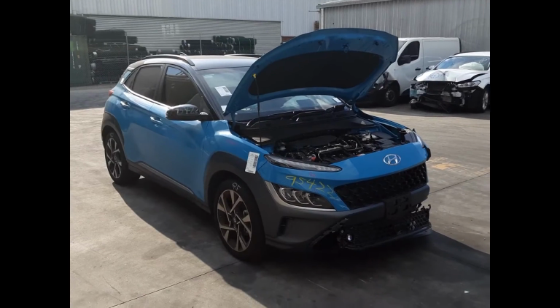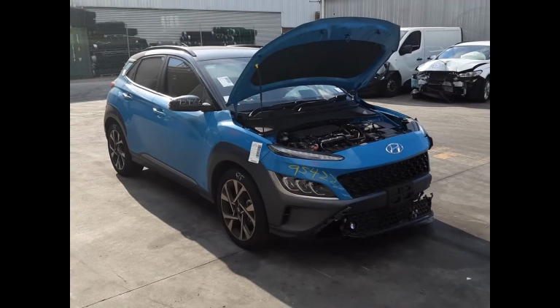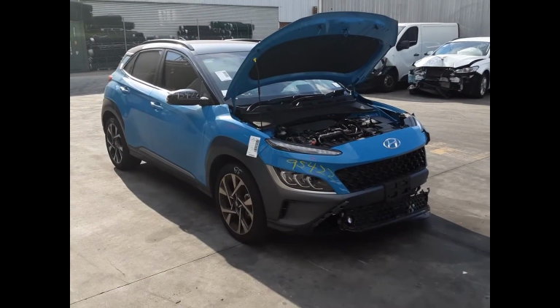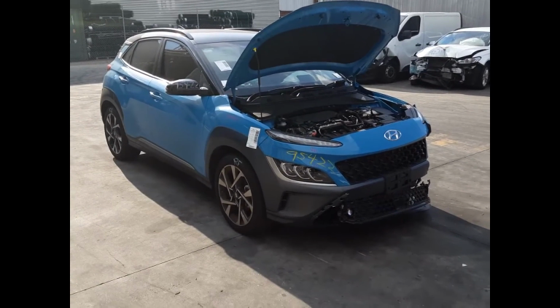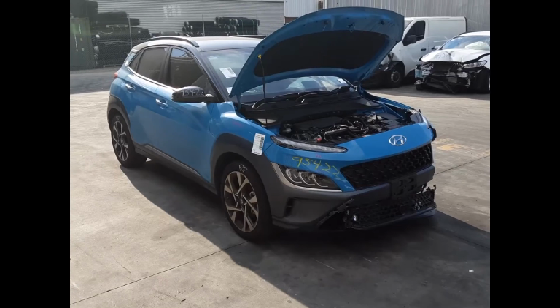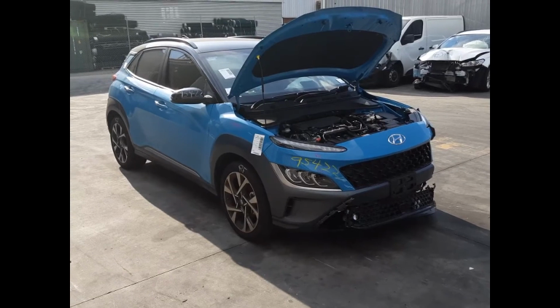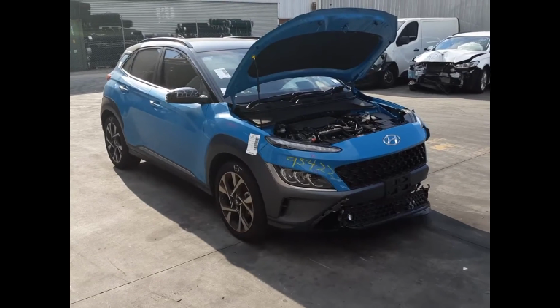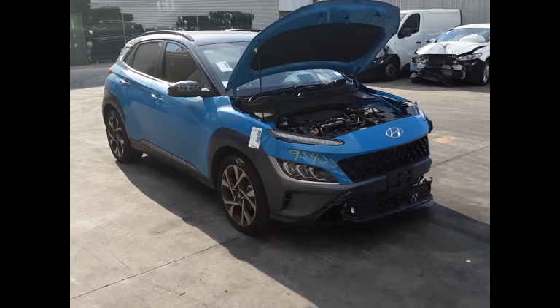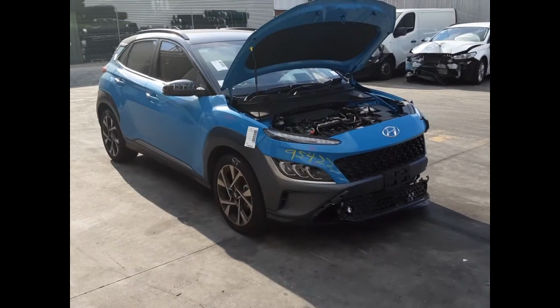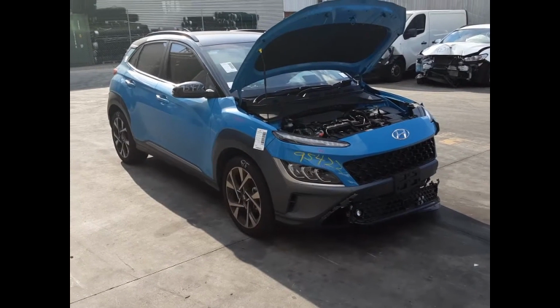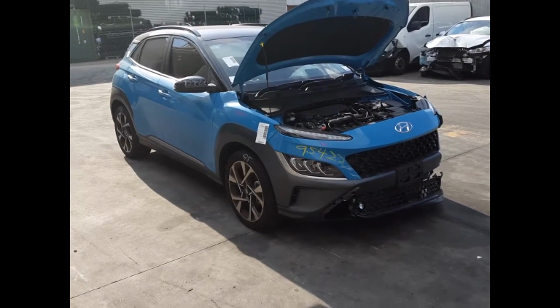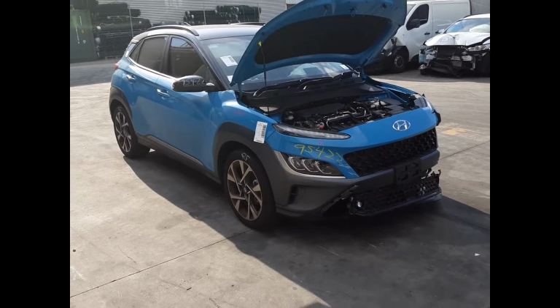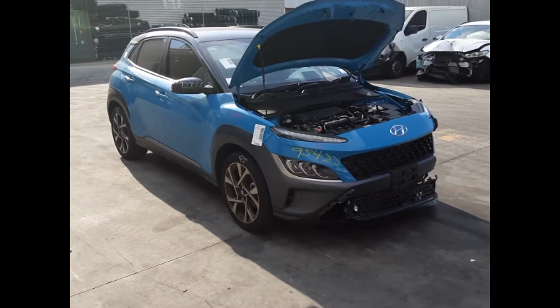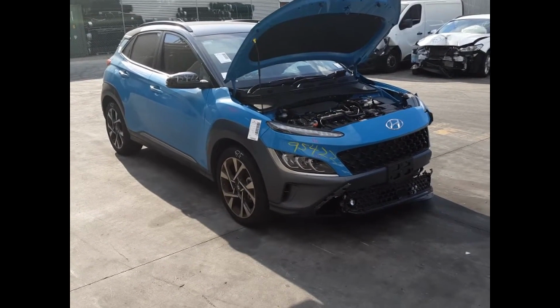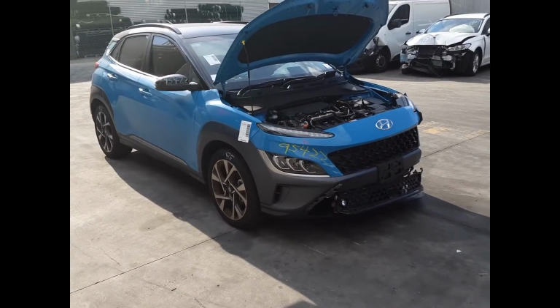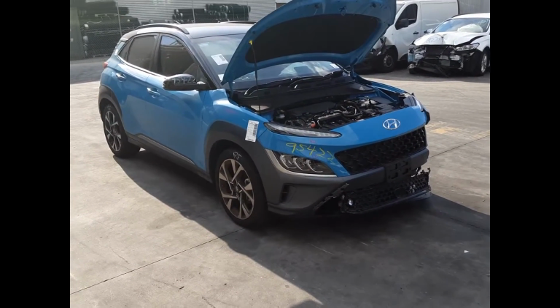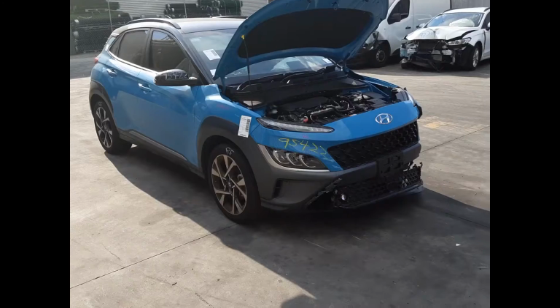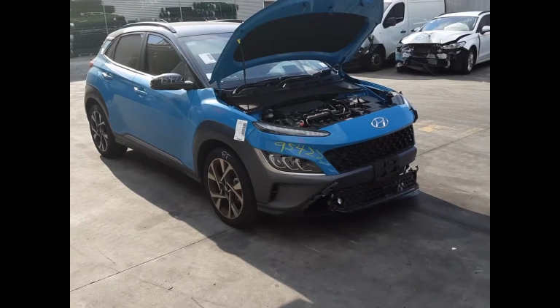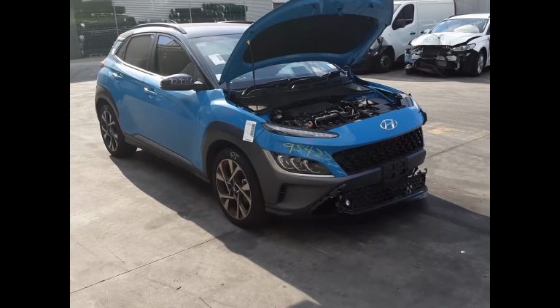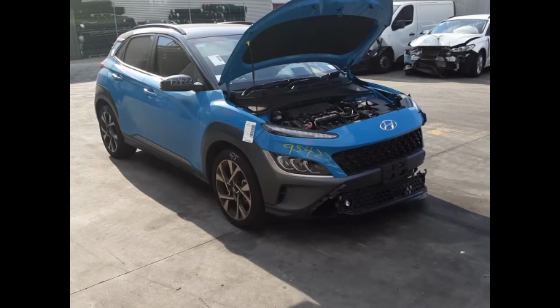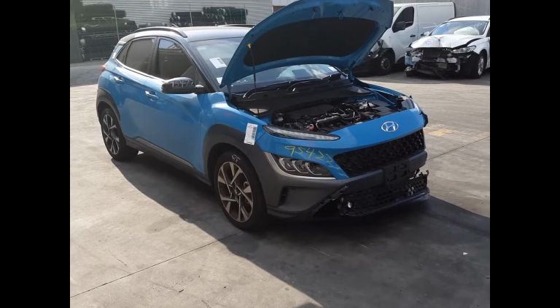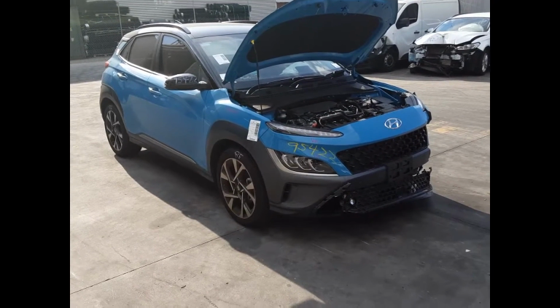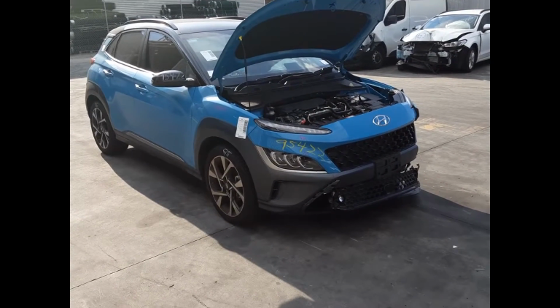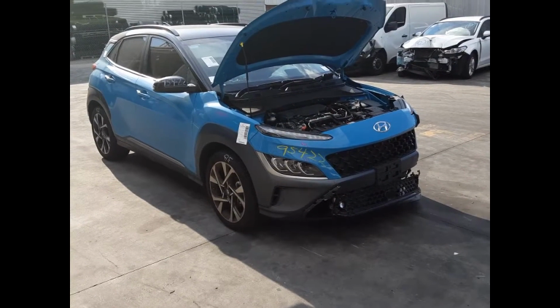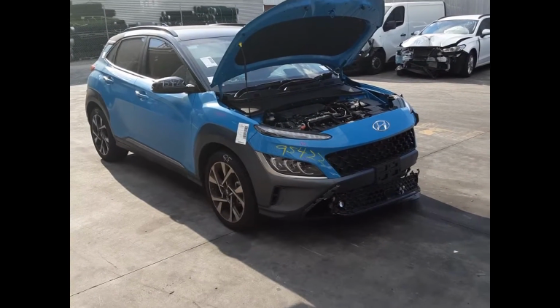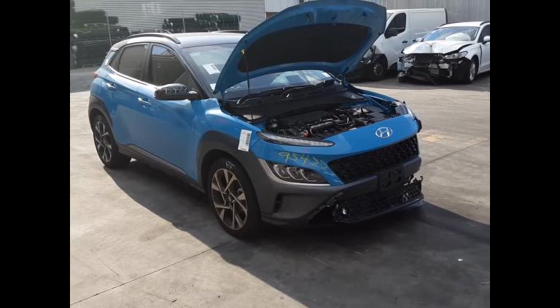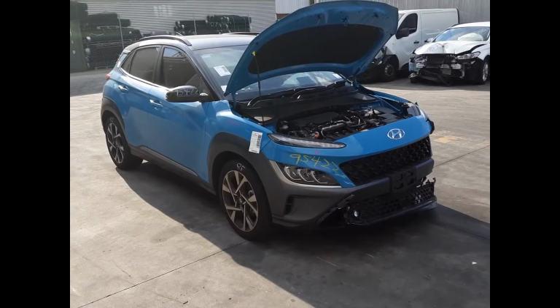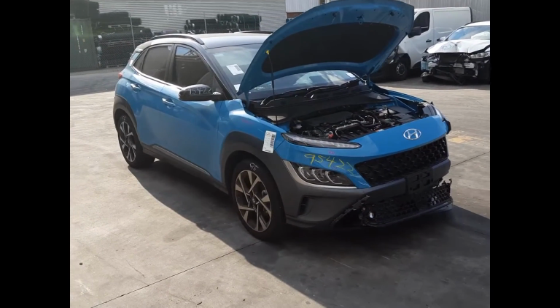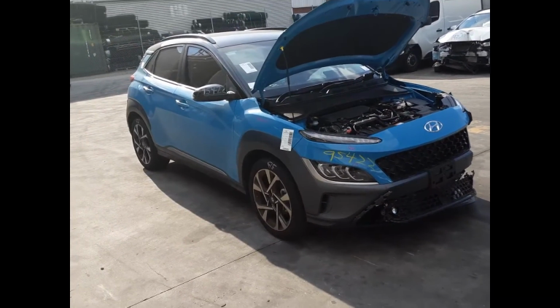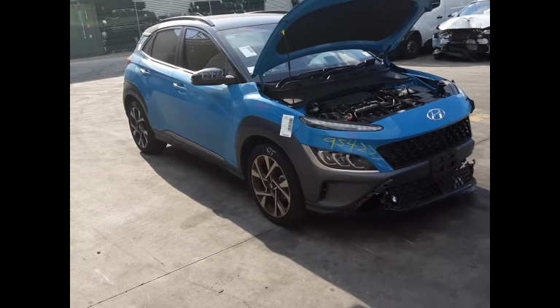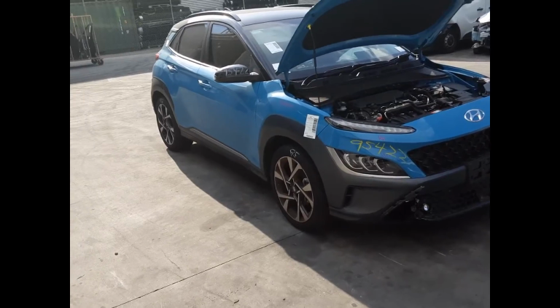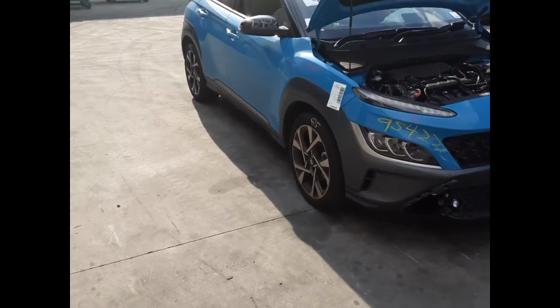Hi, this is Chris from Toyota Parts Class and today we have a 2021 Hyundai Kona Highlander, stock reference number 4940. This shape runs from the 11th month 2020 and is the current shape. It has a G4NS 2.0-litre 4-cylinder petrol engine backed by an automatic front wheel drive transmission.